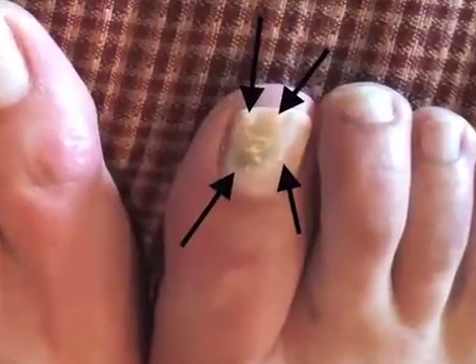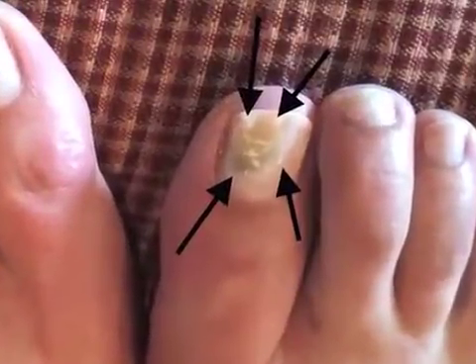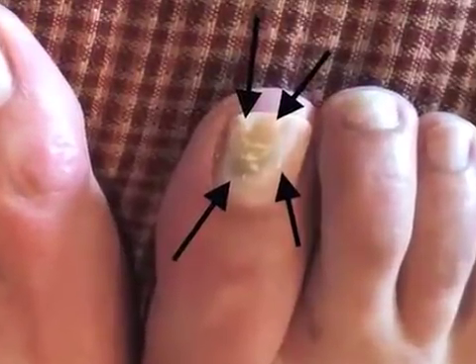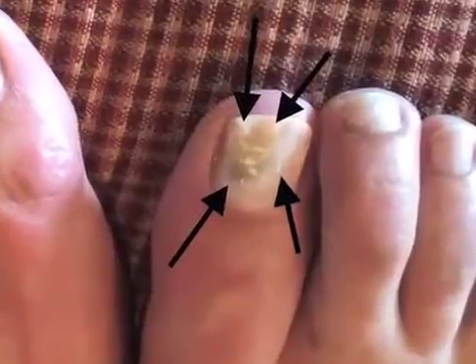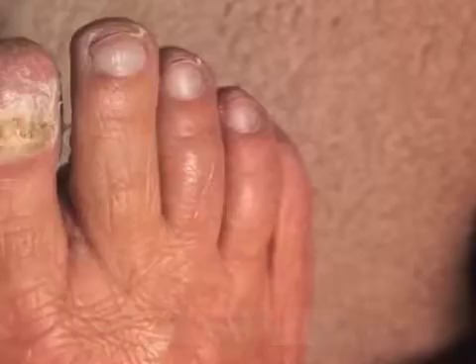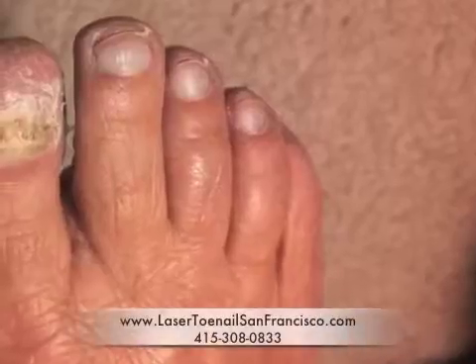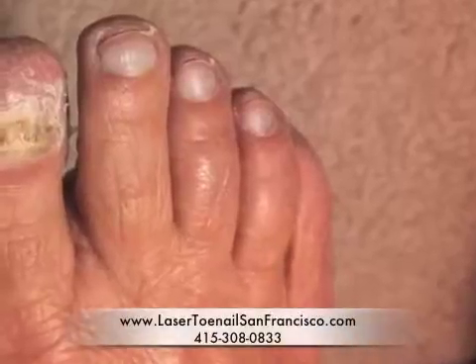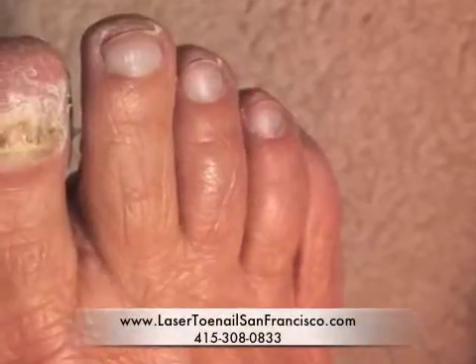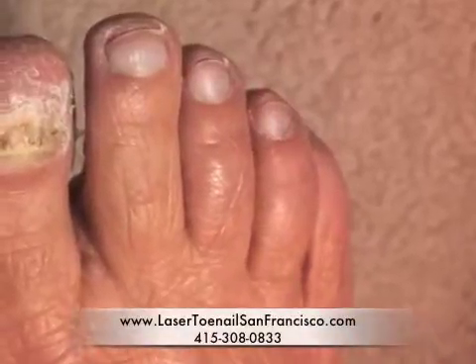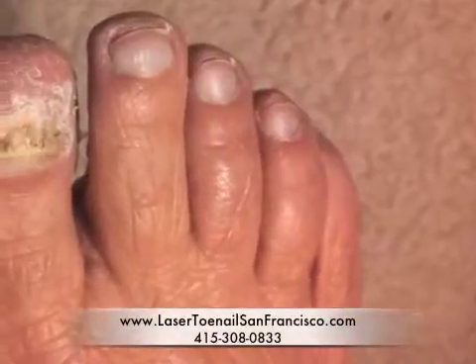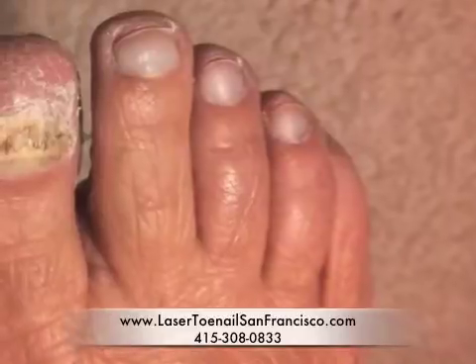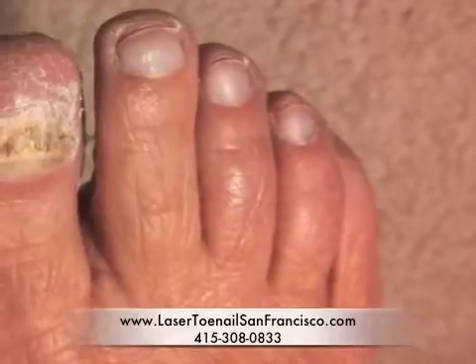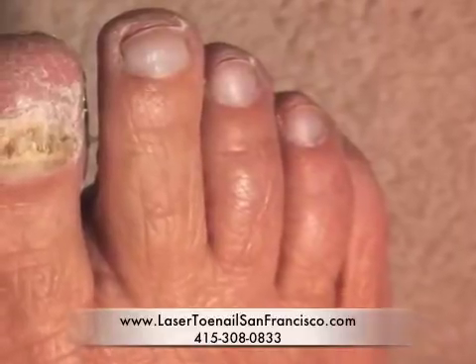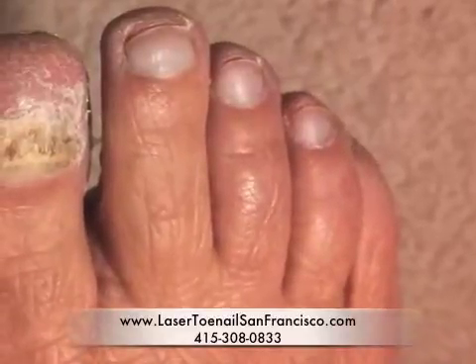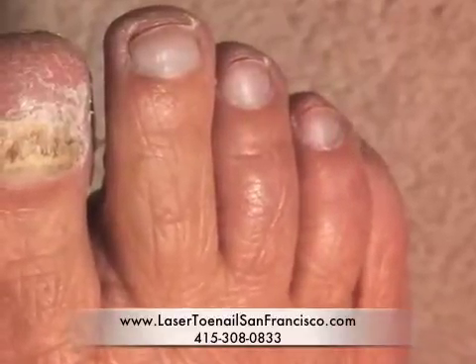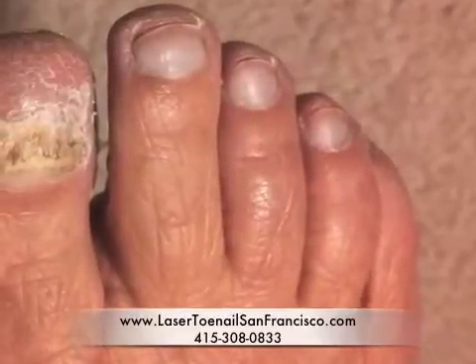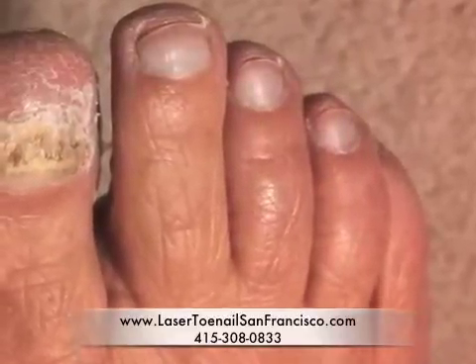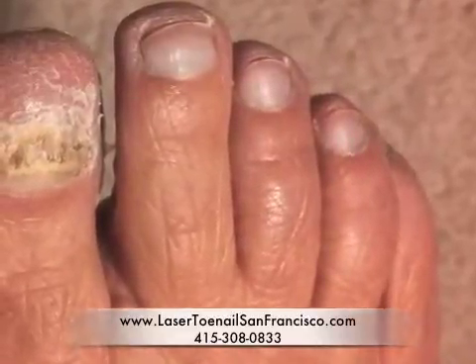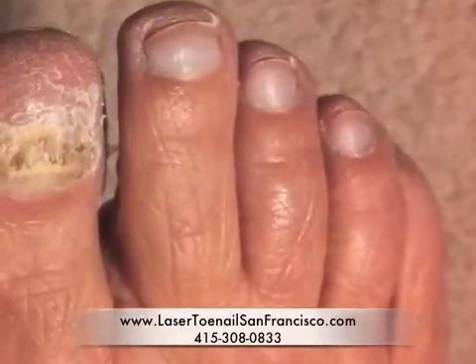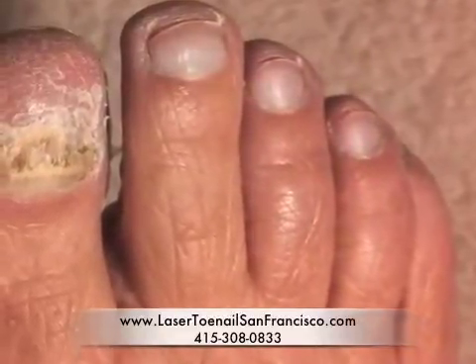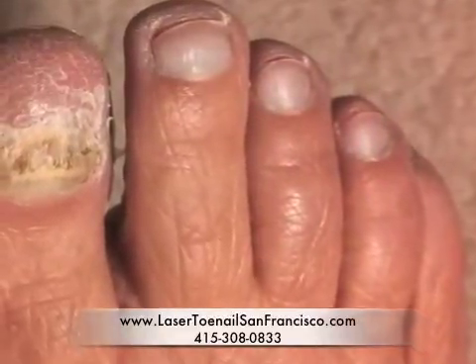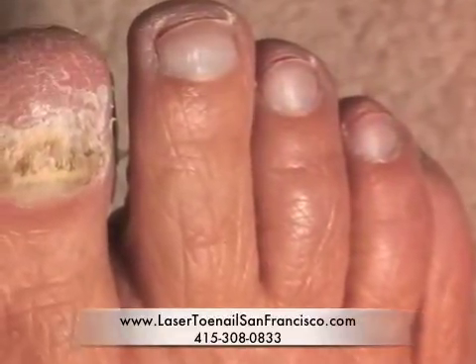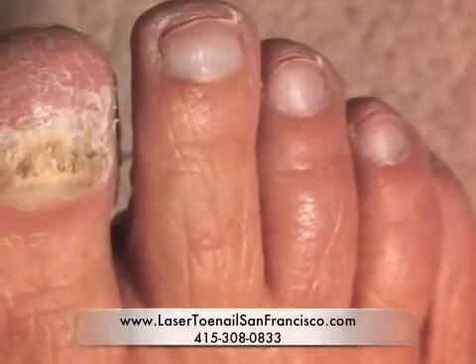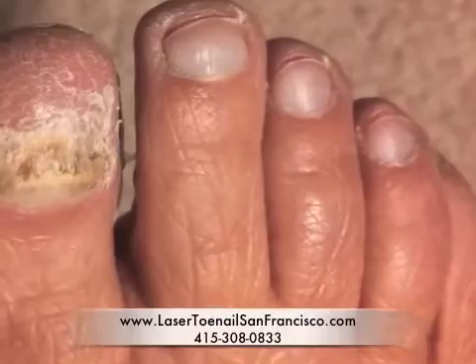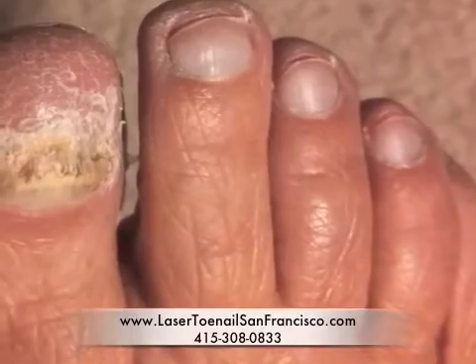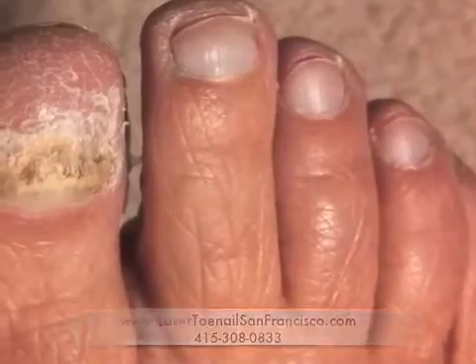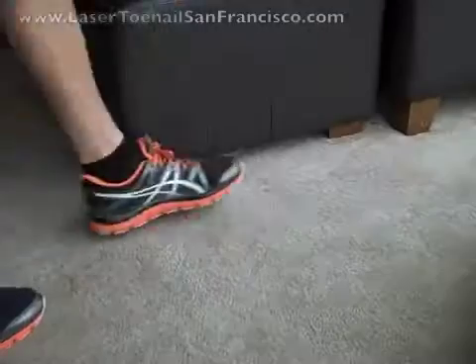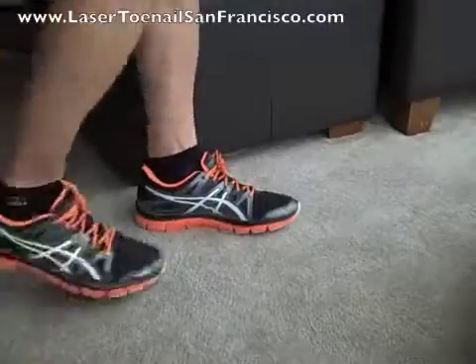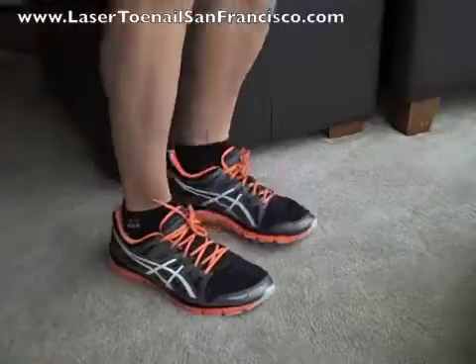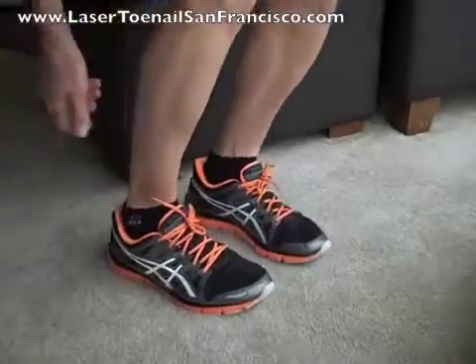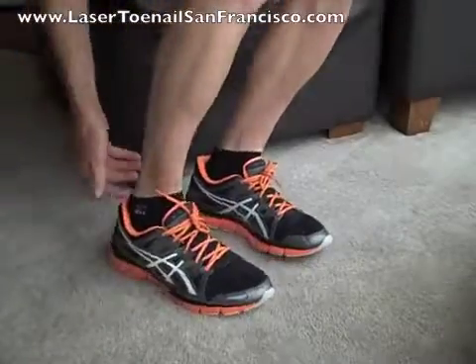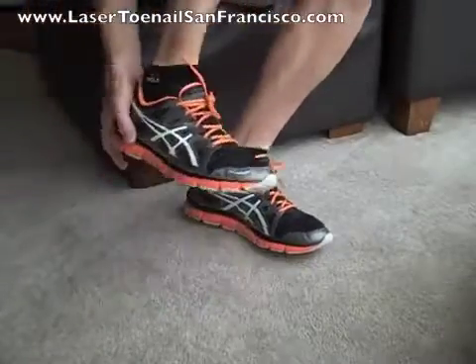All of these areas of discoloration in the big toenails are actually areas where the keratin in the toenail has been damaged from the toenail fungus infection. This is preventable.